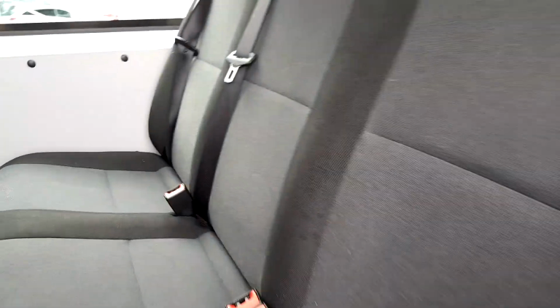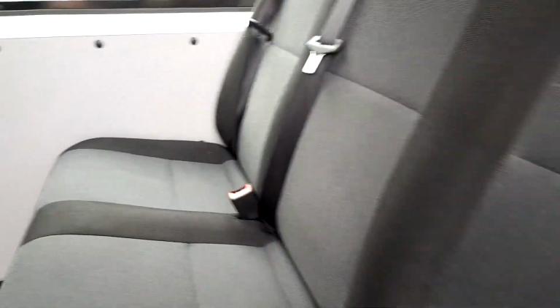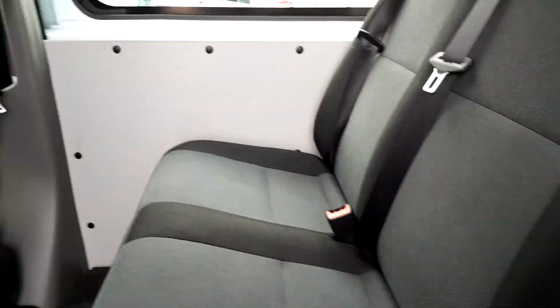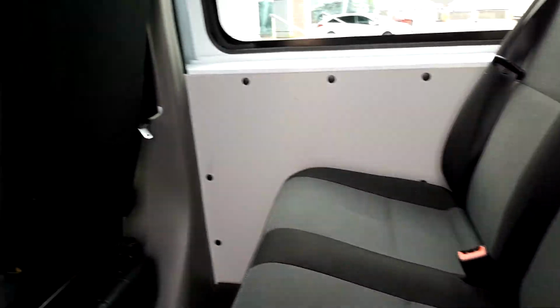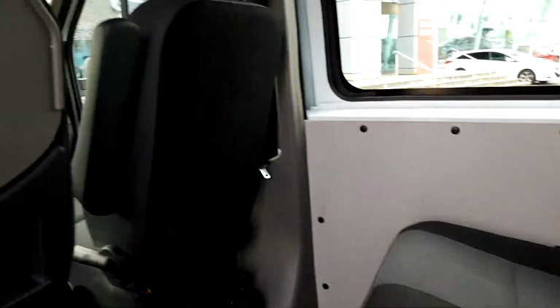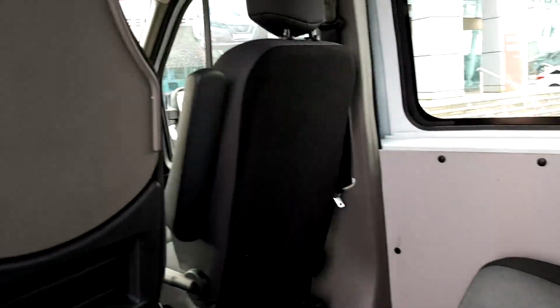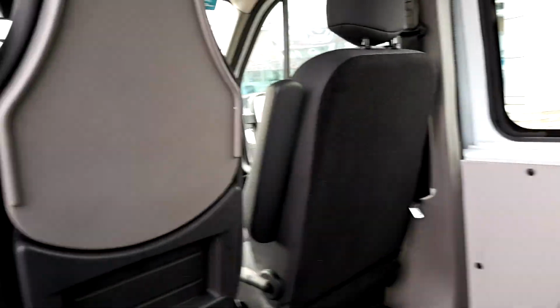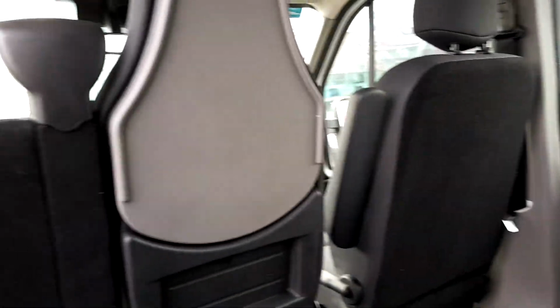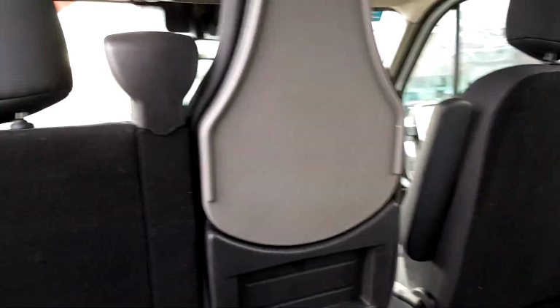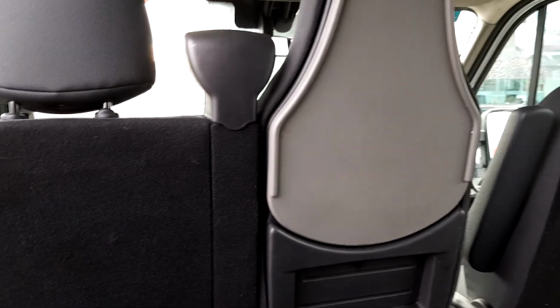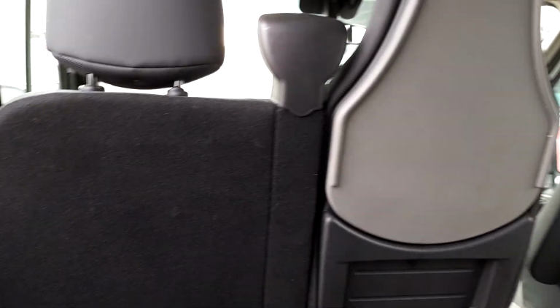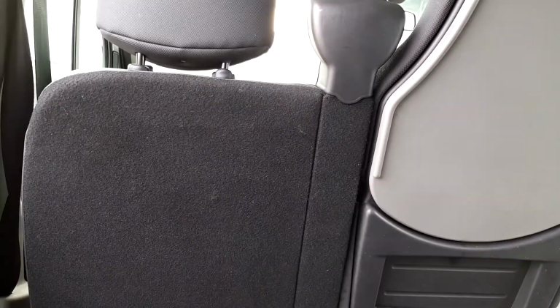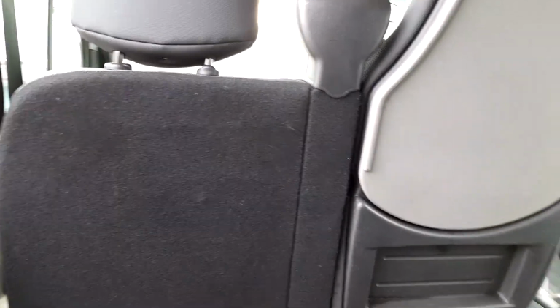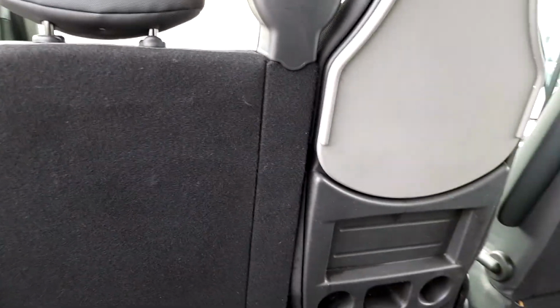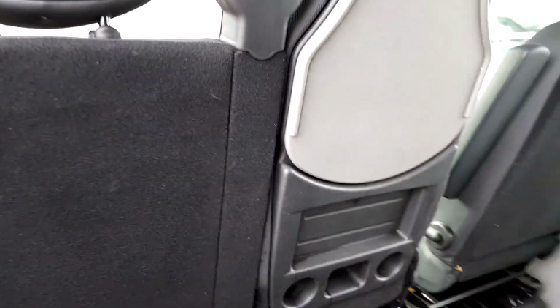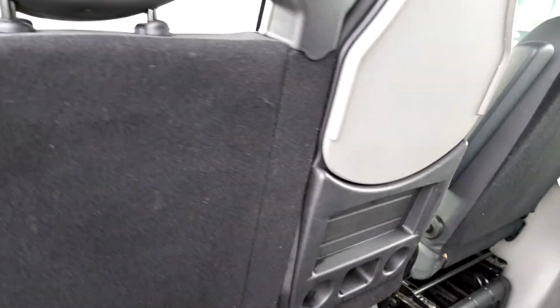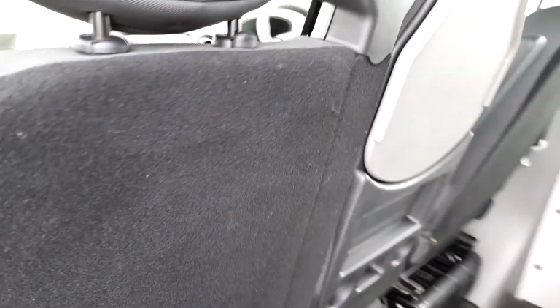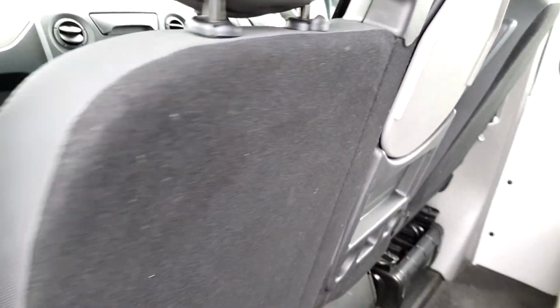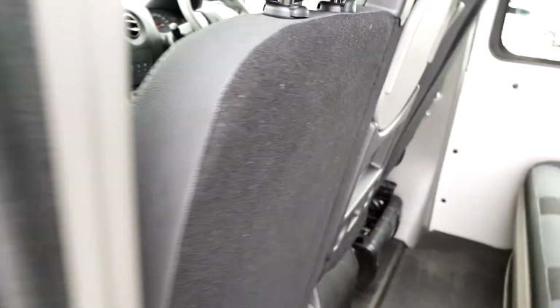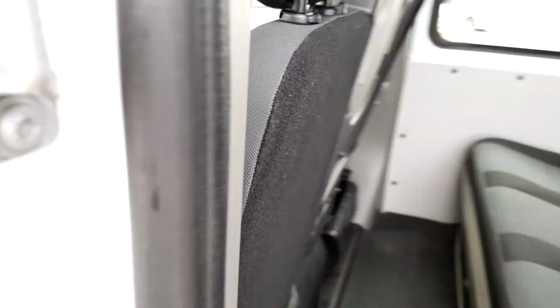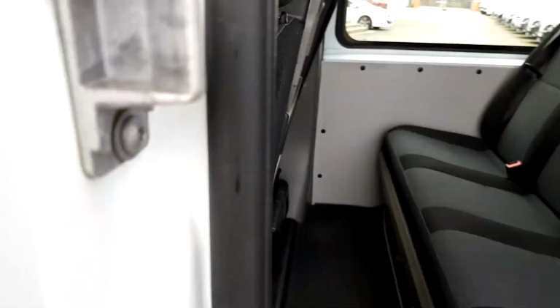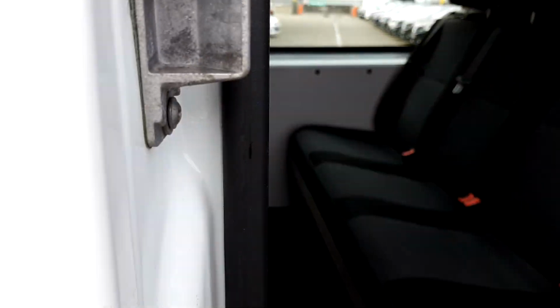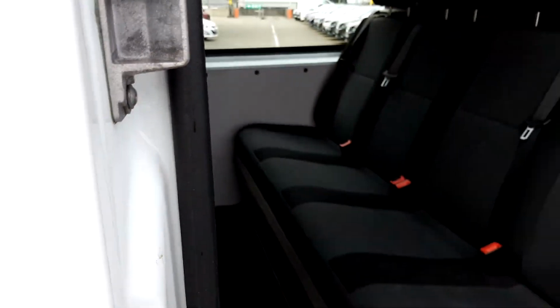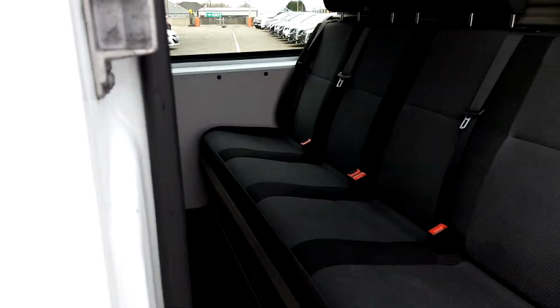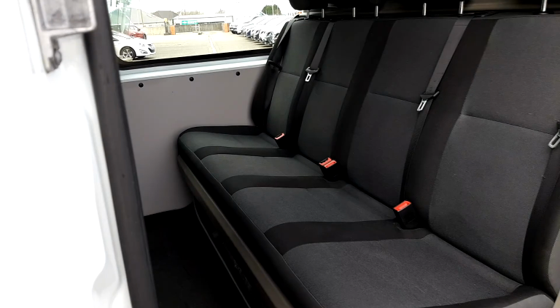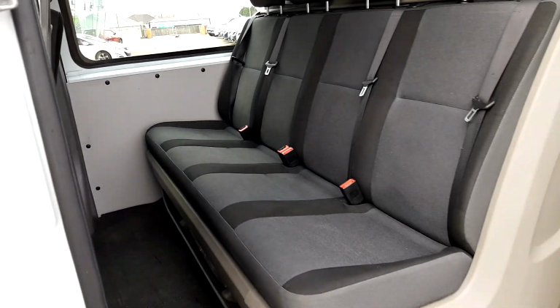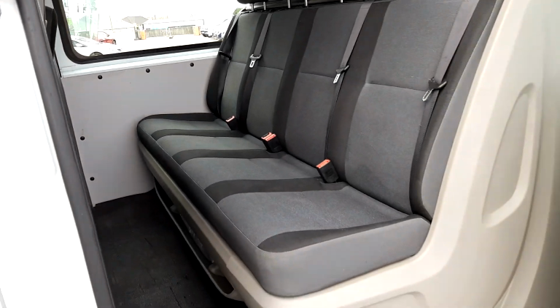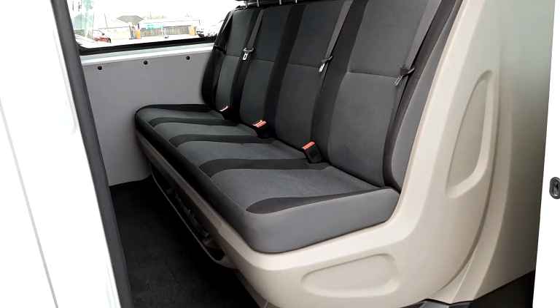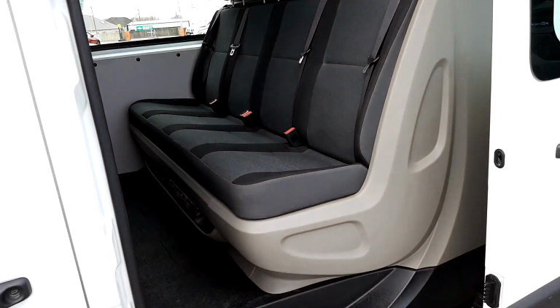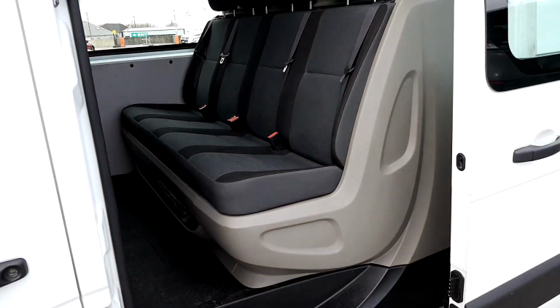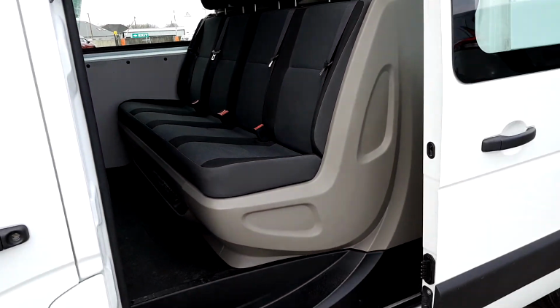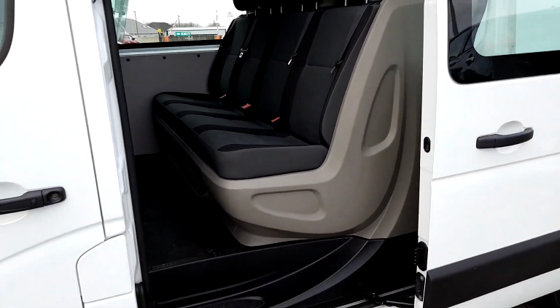Talk to us about our flexible finance options, and we'll put a plan in place. And when it comes to trade-ins, Windsor will give you an instant quote at a fair market price.